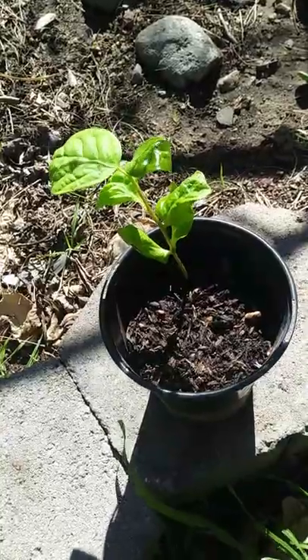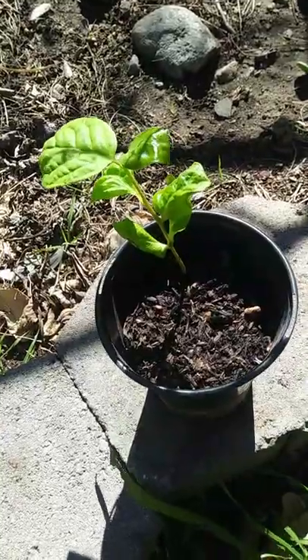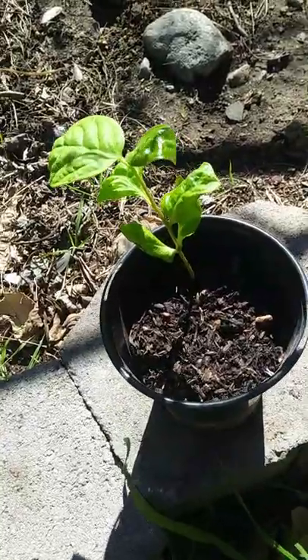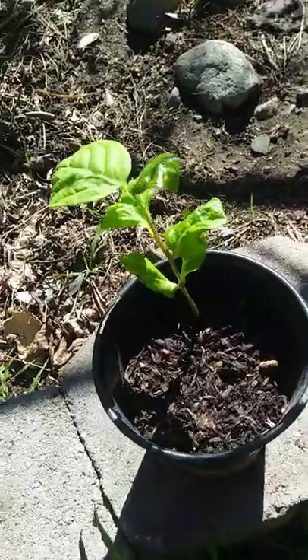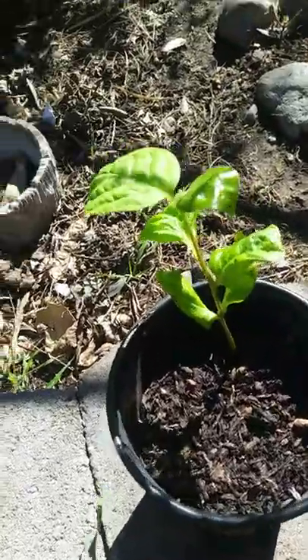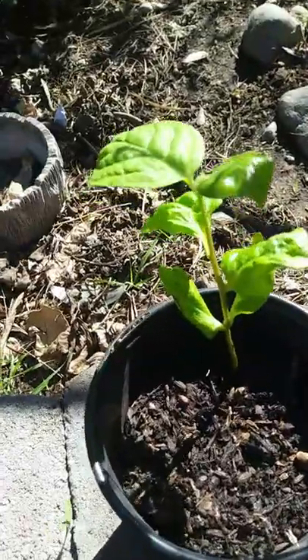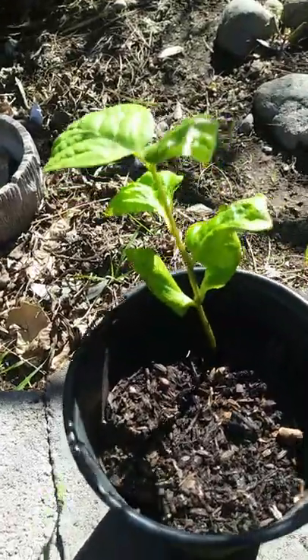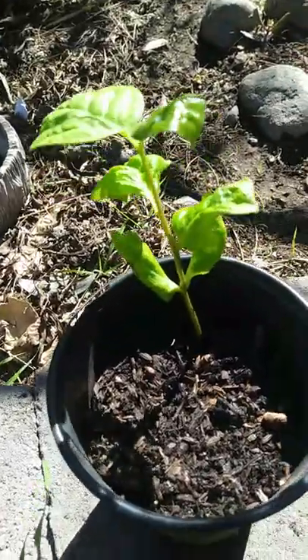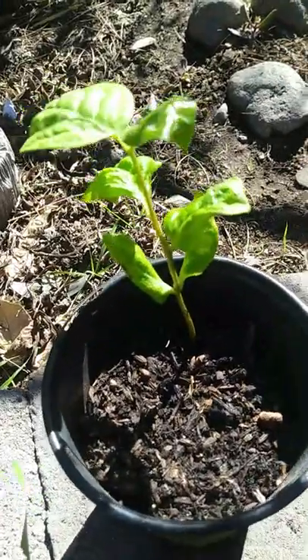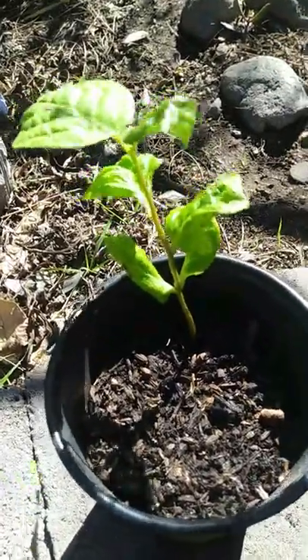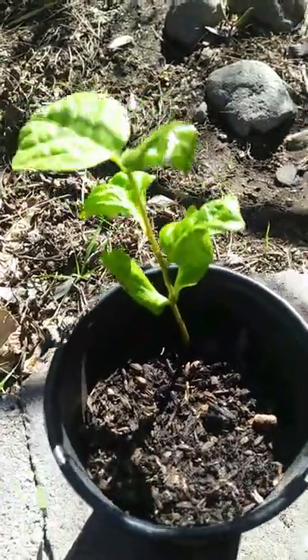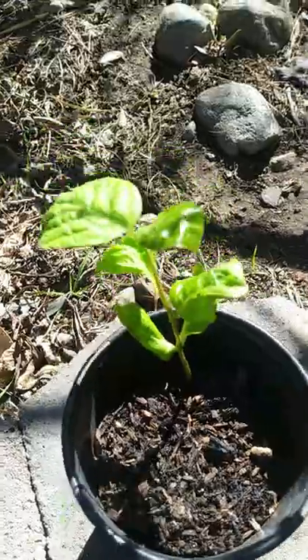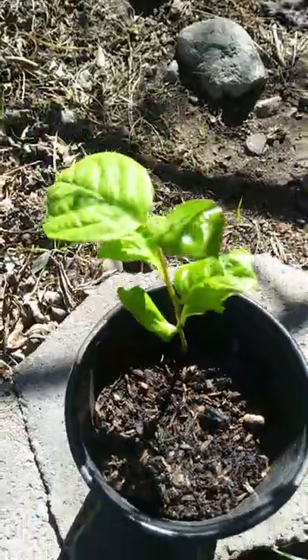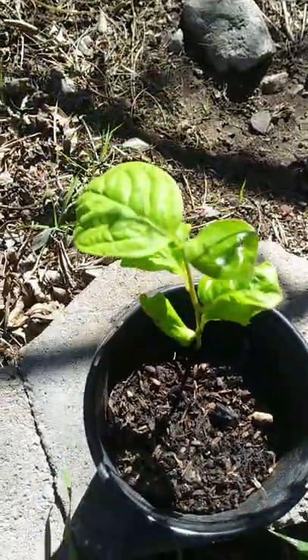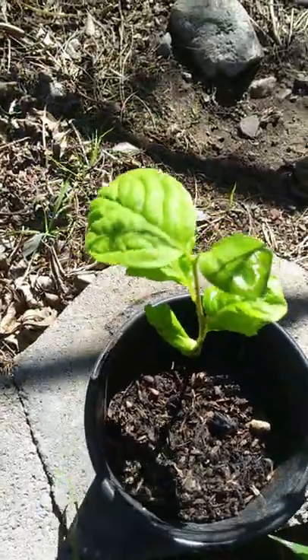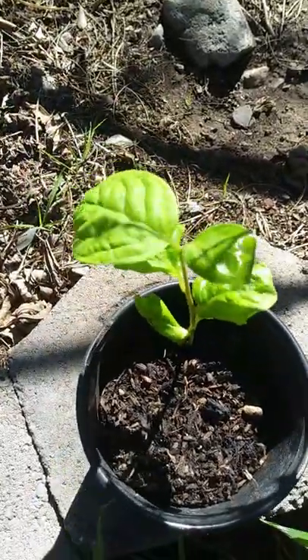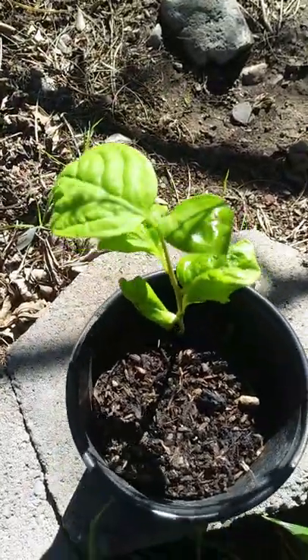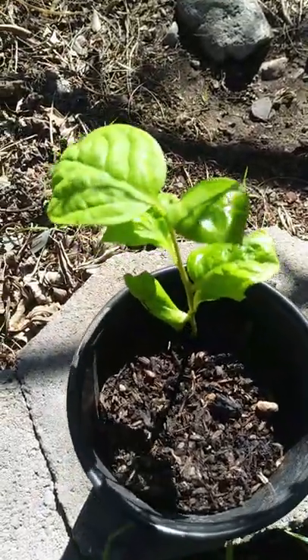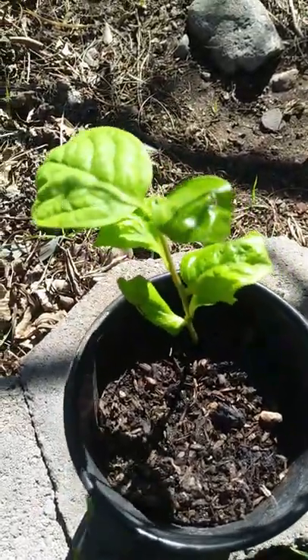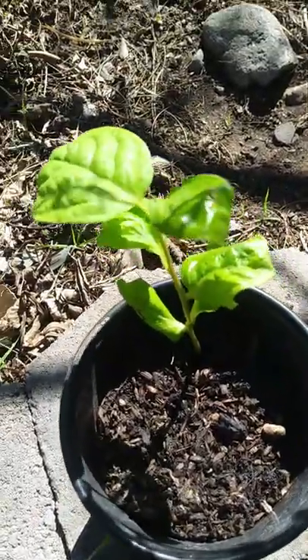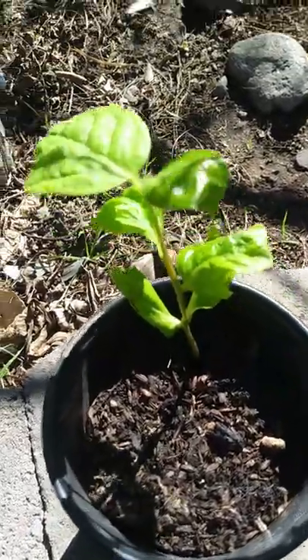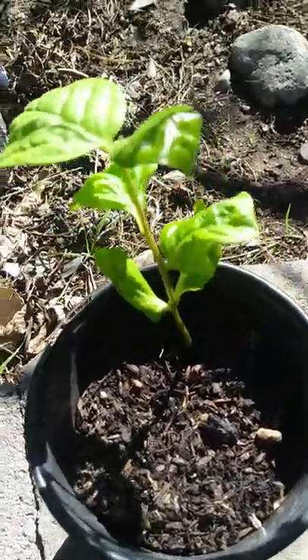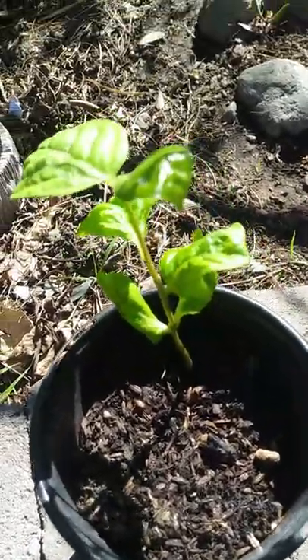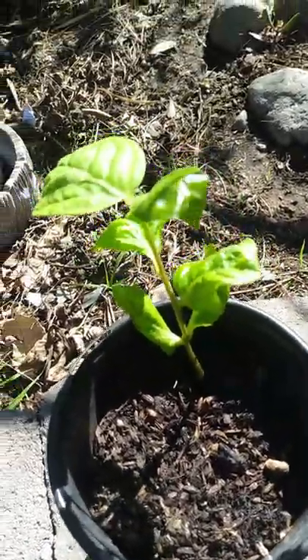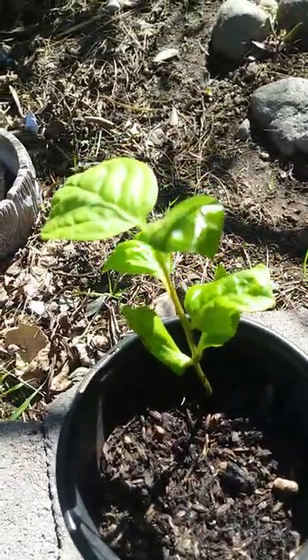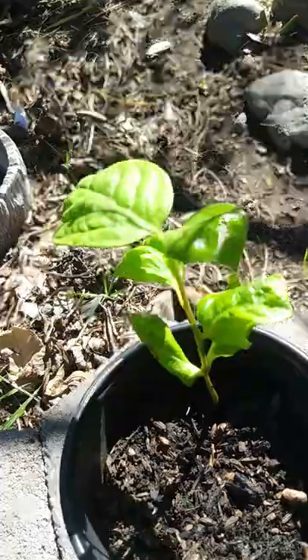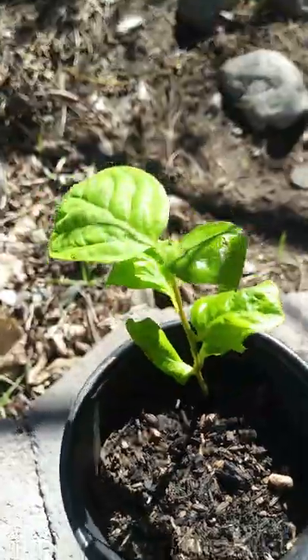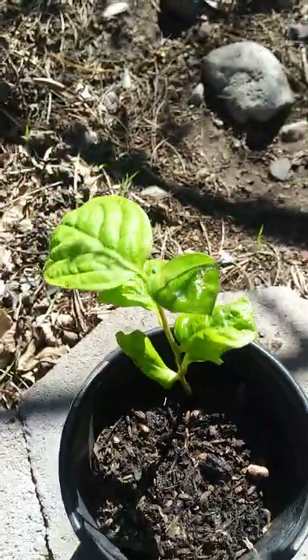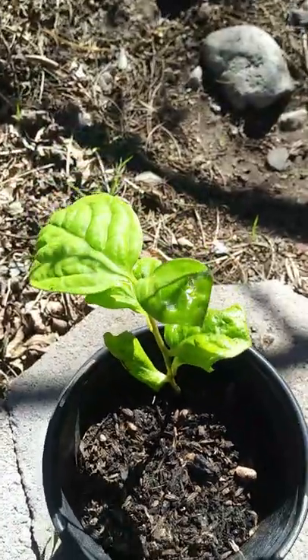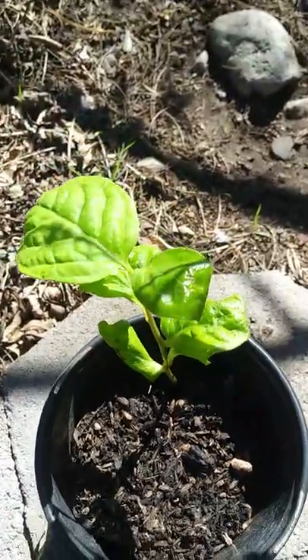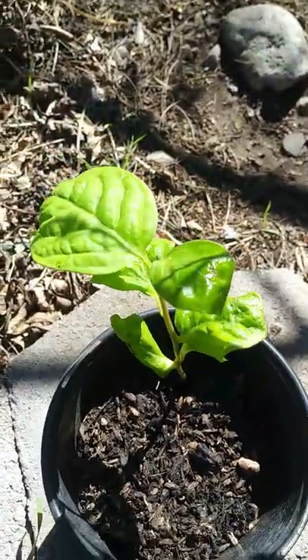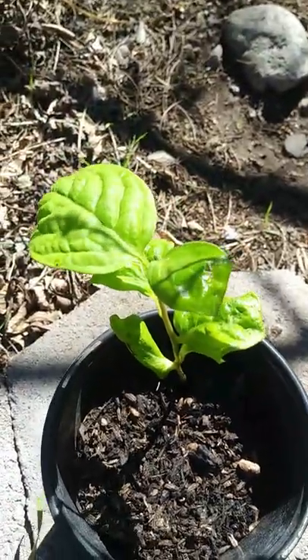Here's an update for the persimmon seedling. It's officially been outside for around a week now. As you can see, it's got lots of new leaves and the seed that was originally on top has fallen off.